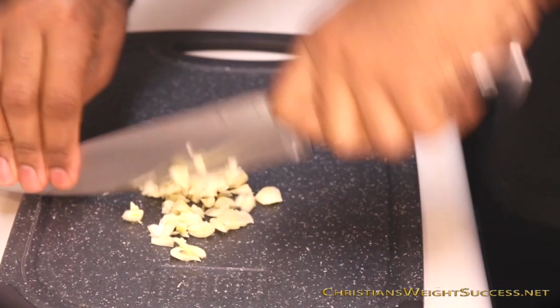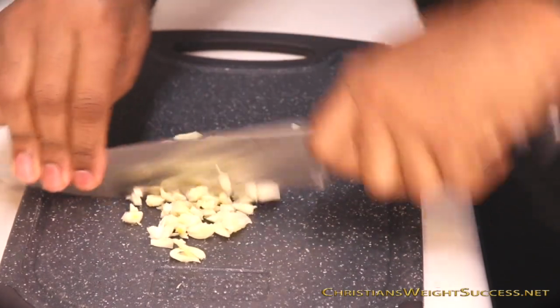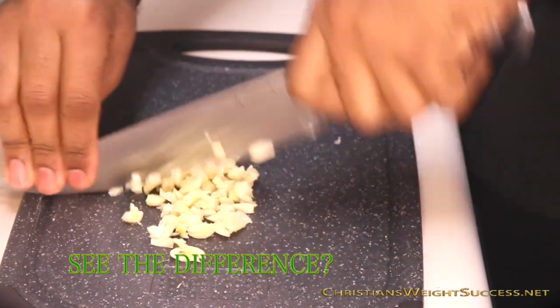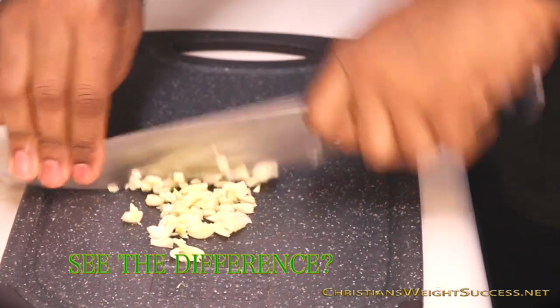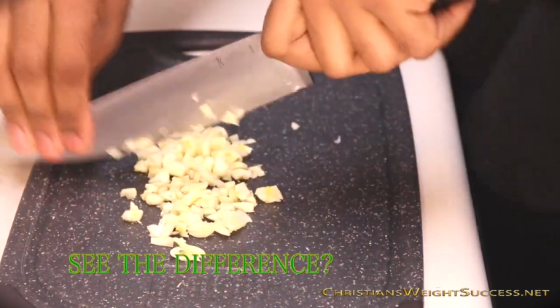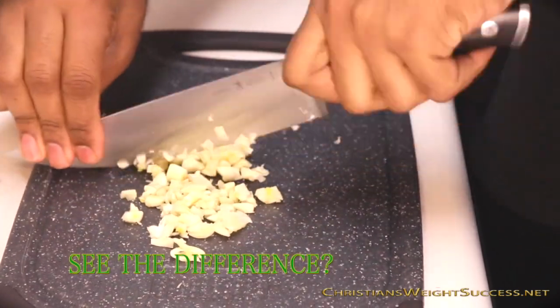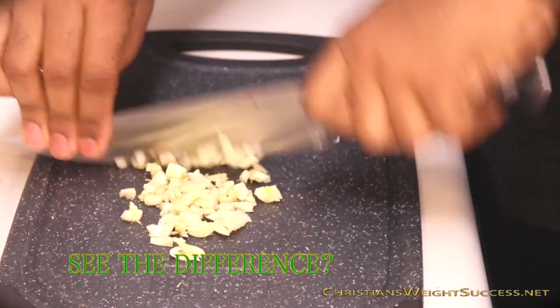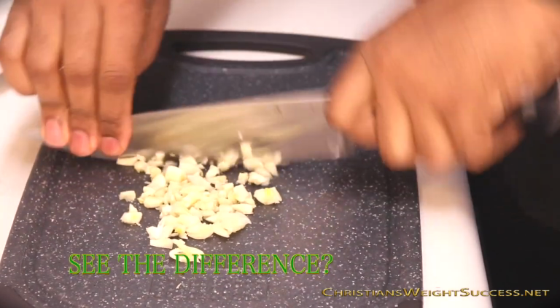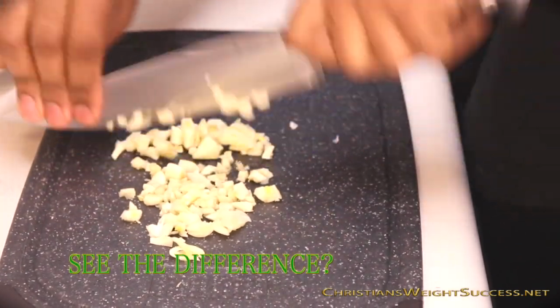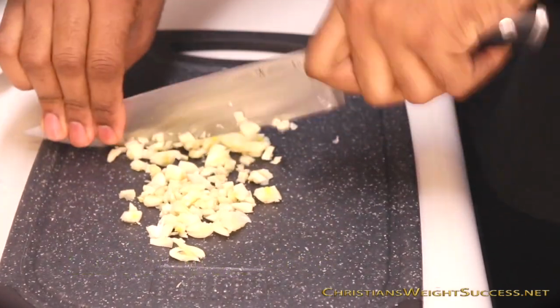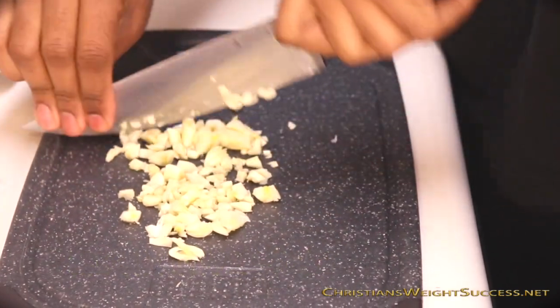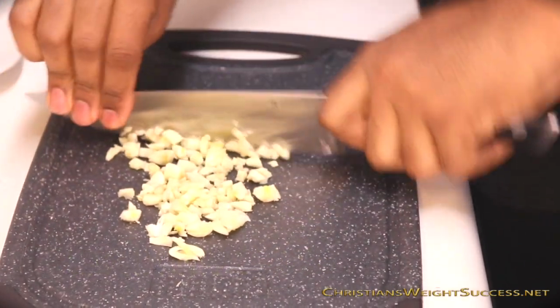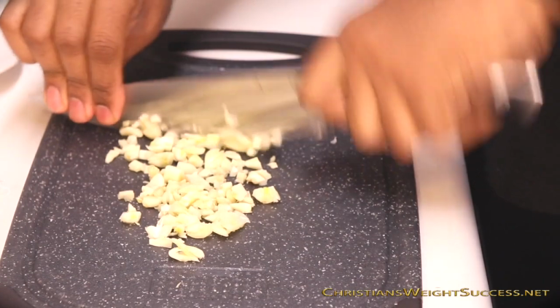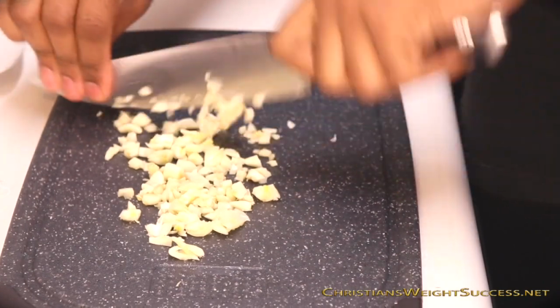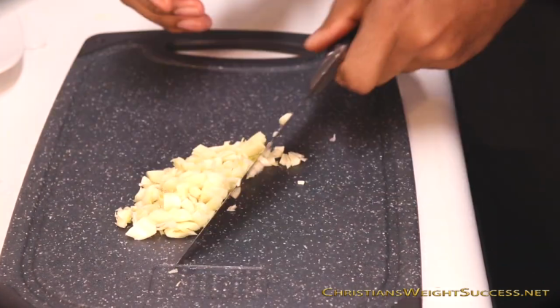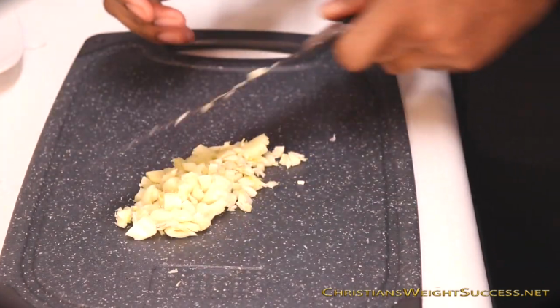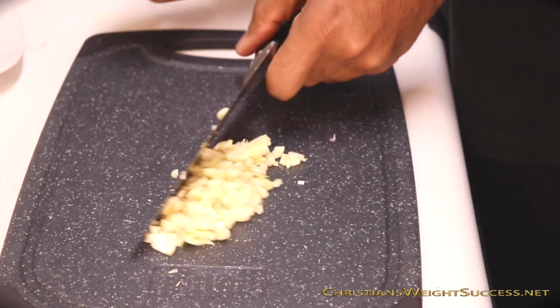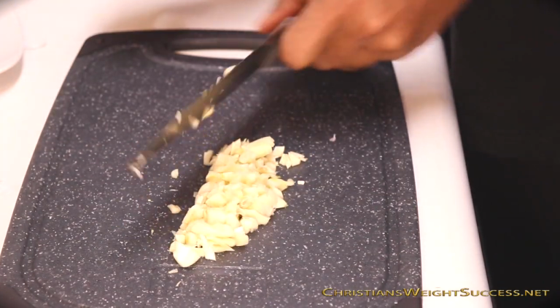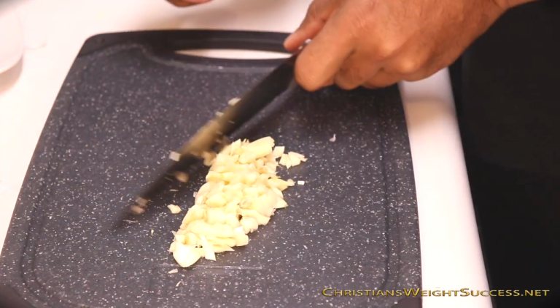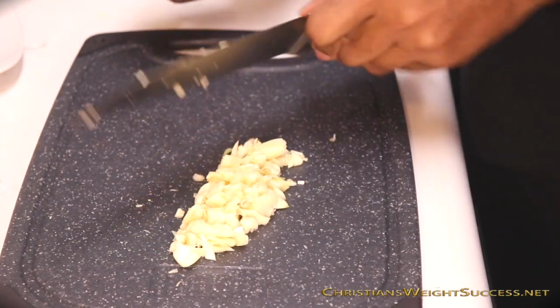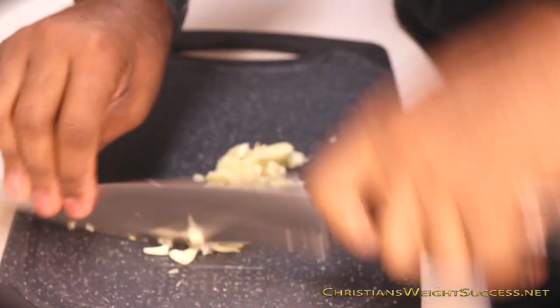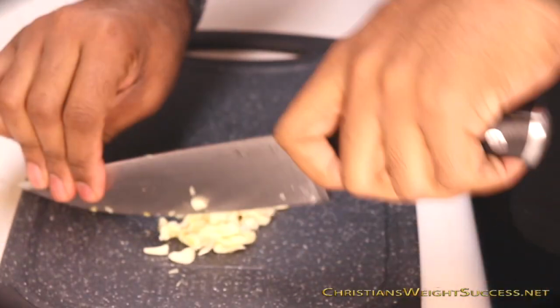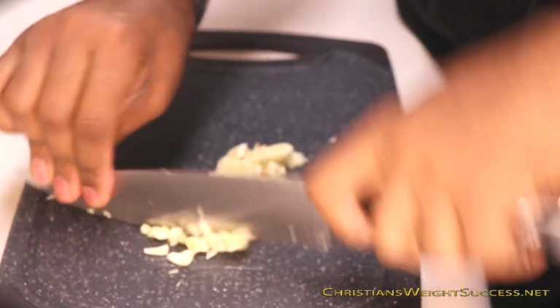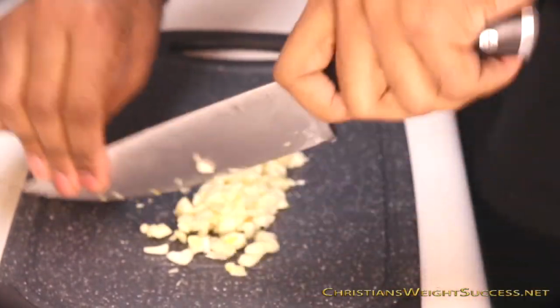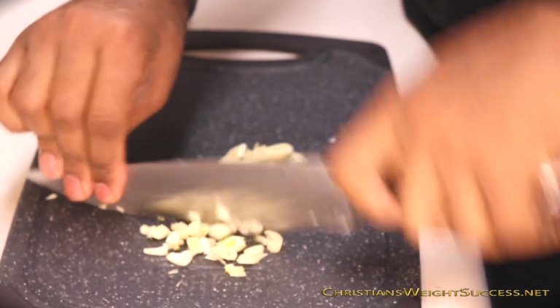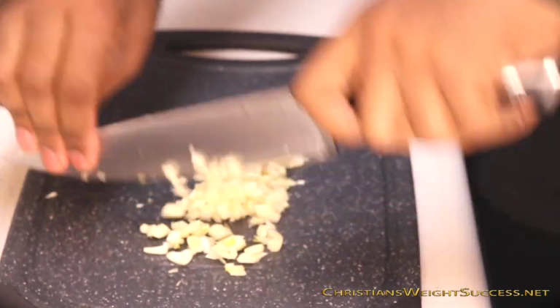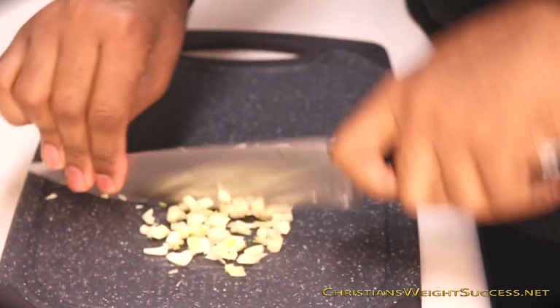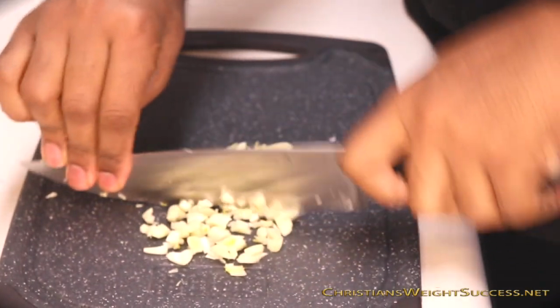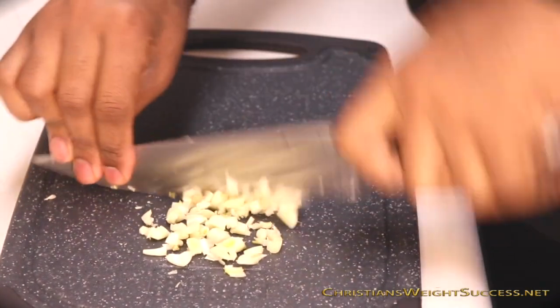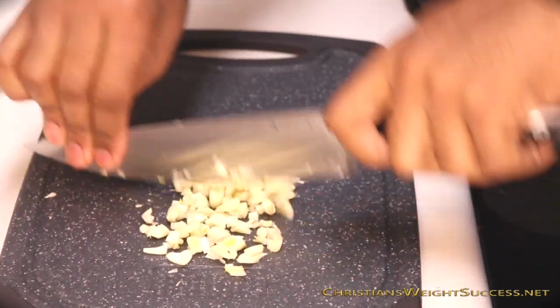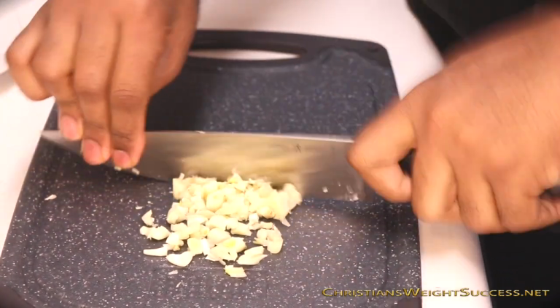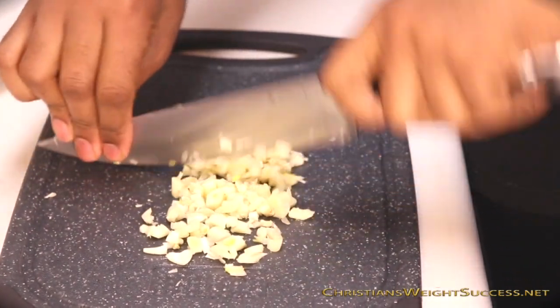Boom! You see how that's a little bit easier done this time. We're going to do this maybe two or three times until it's diced the way that you want it, or that's best suited for you and the meal that you're getting ready to cook.